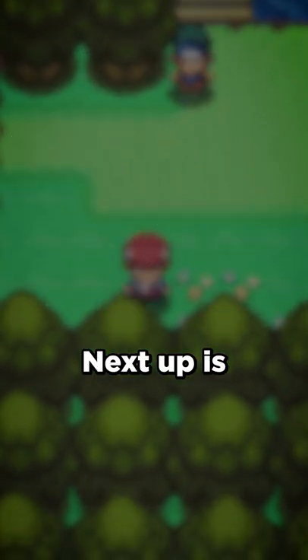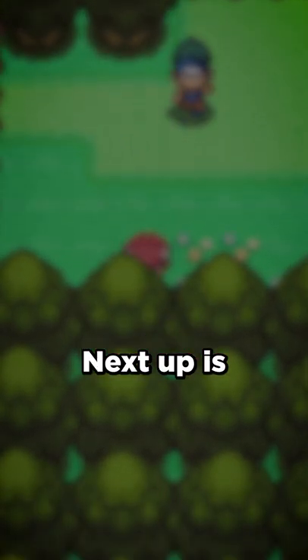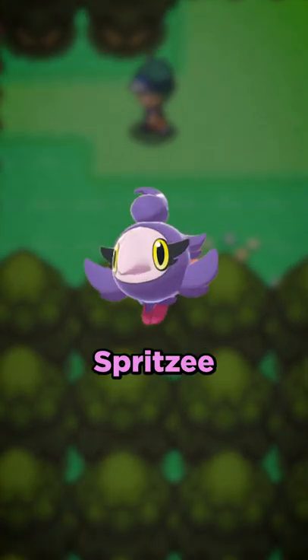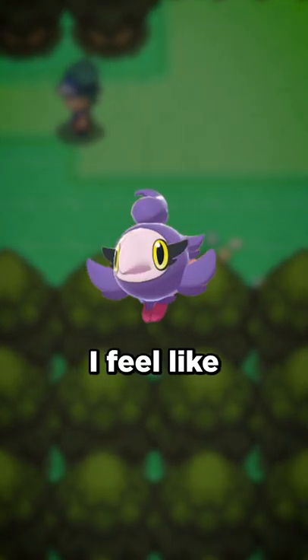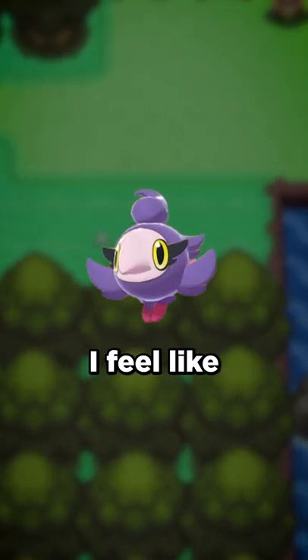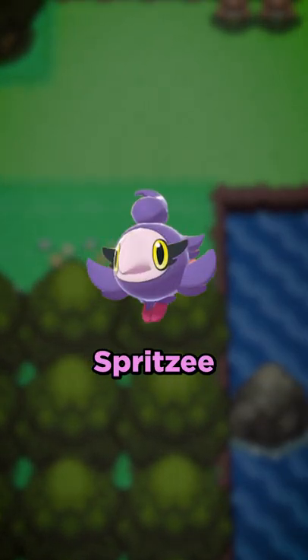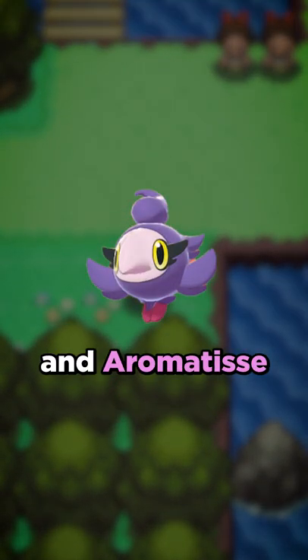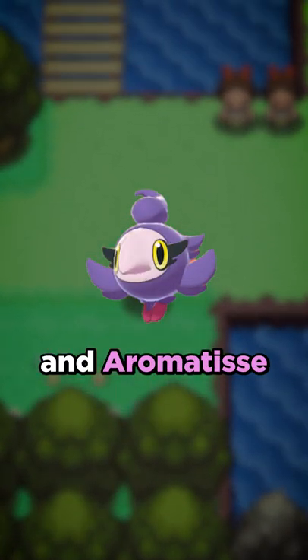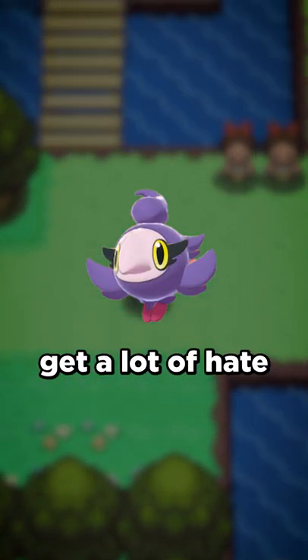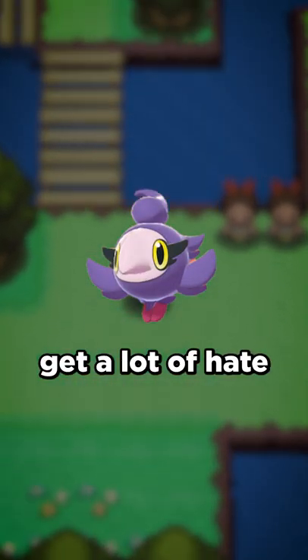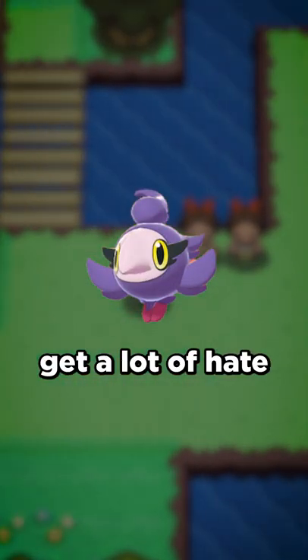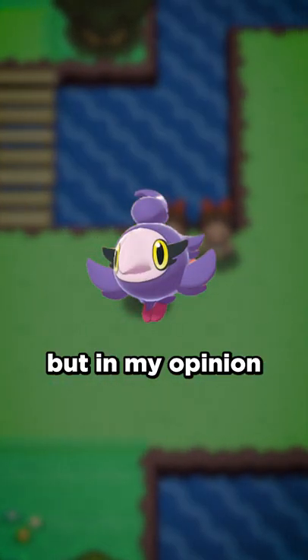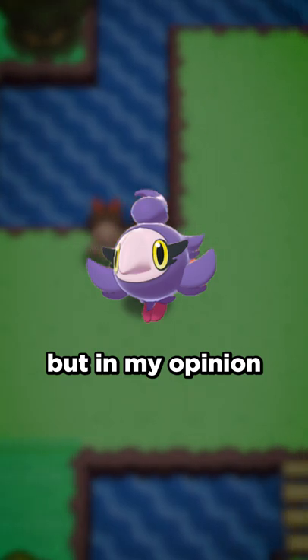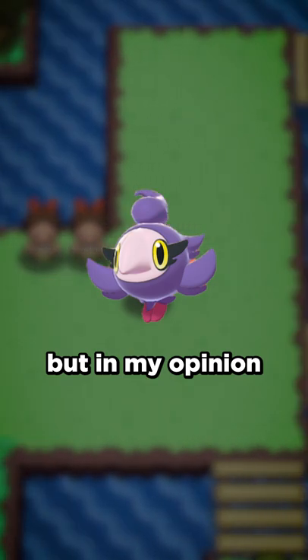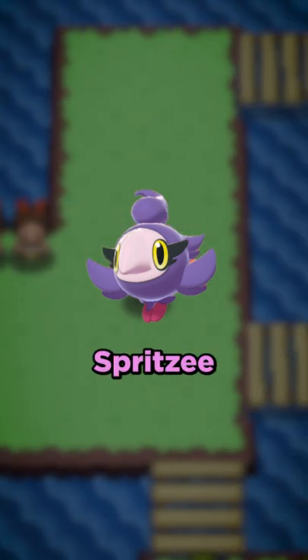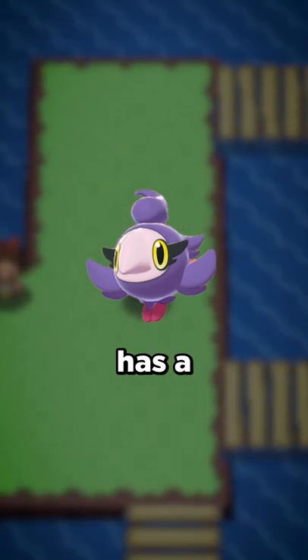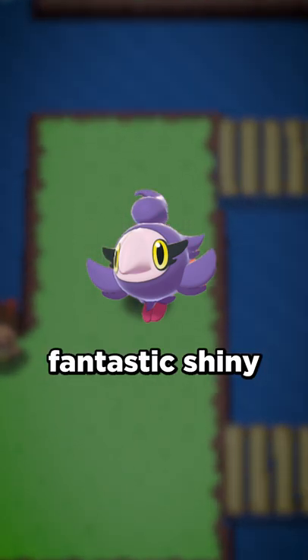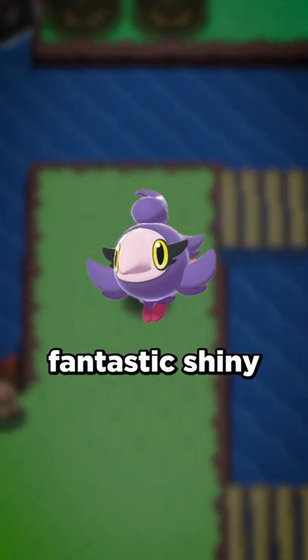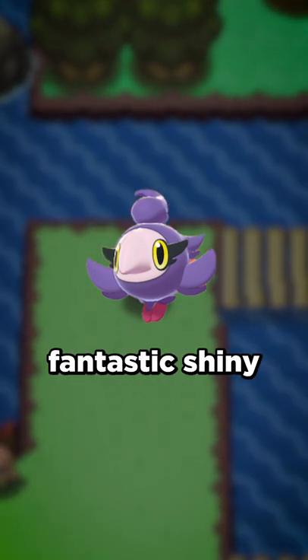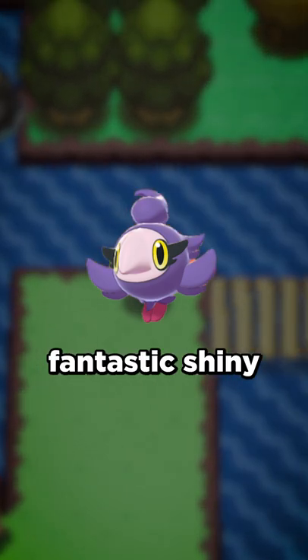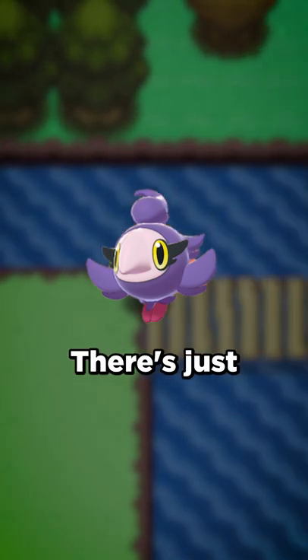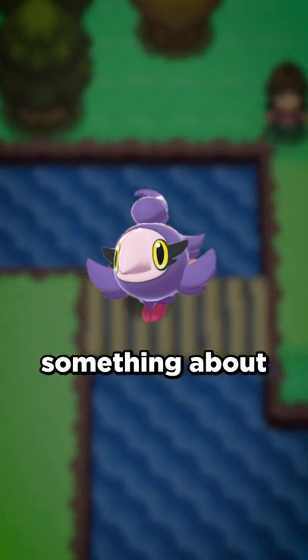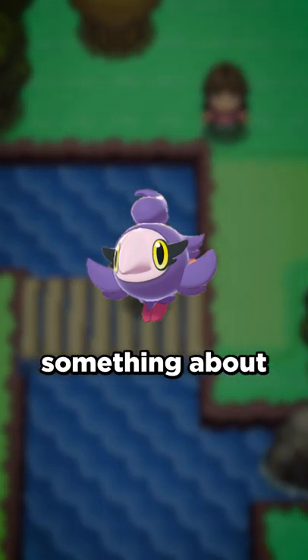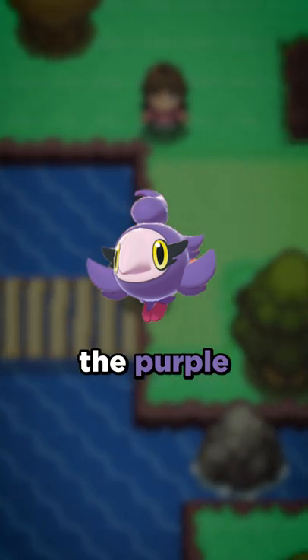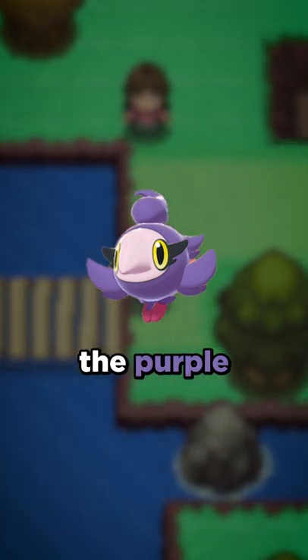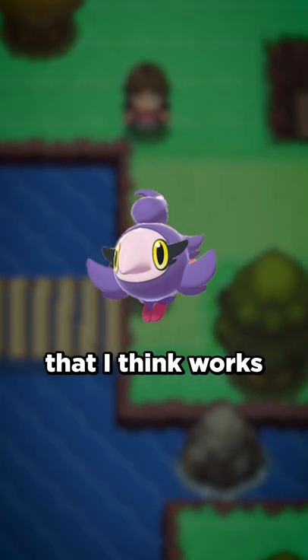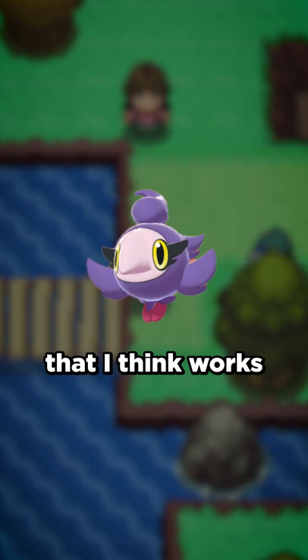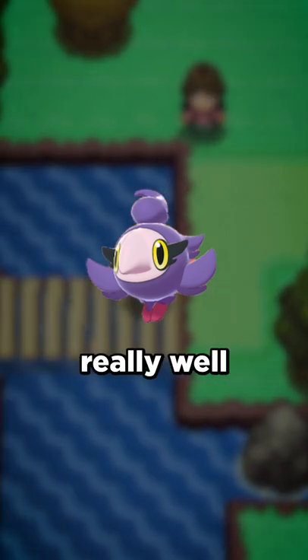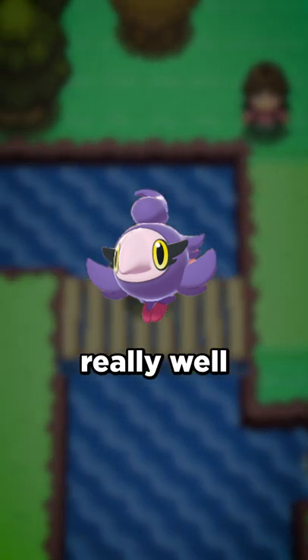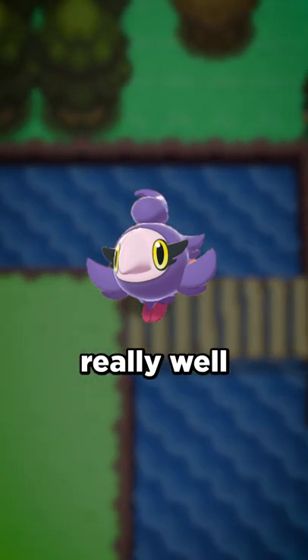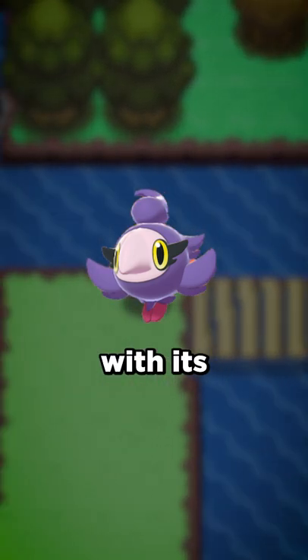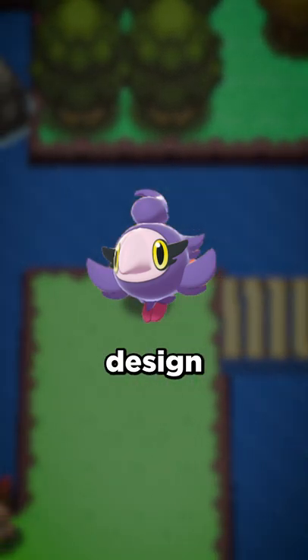Next up is Spritzy. I feel like Spritzy and Aromatousk get a lot of hate, but in my opinion, Spritzy has a fantastic shiny. There's just something about the purple that I think works really well with its design.